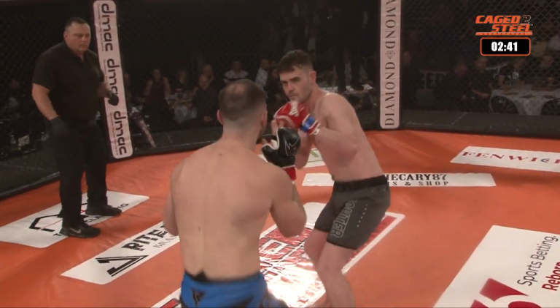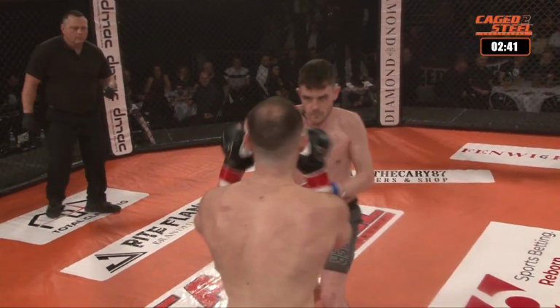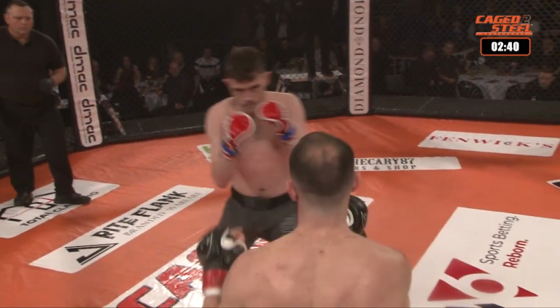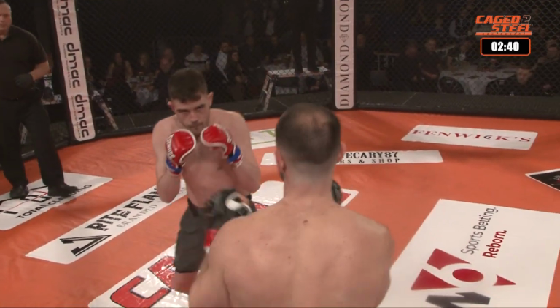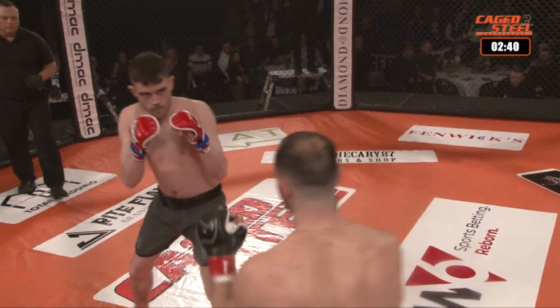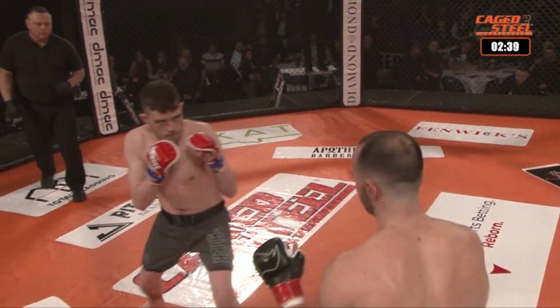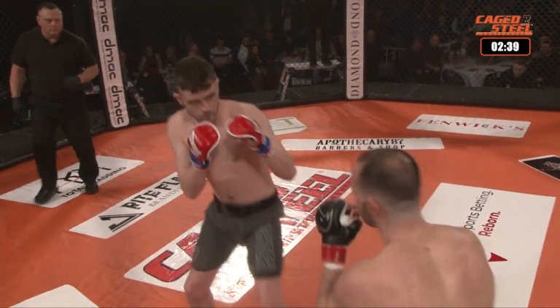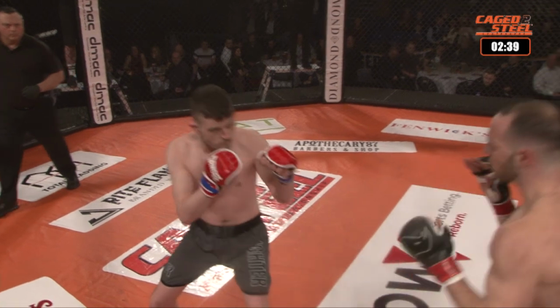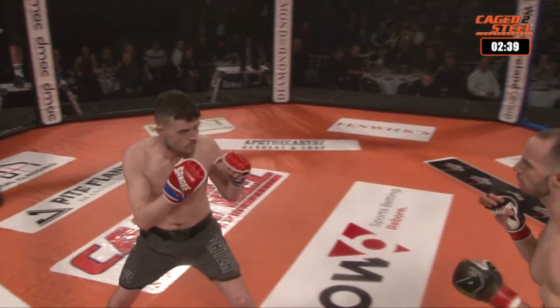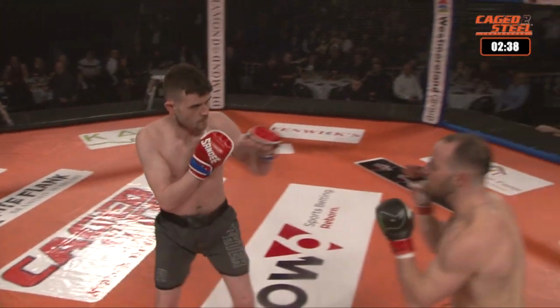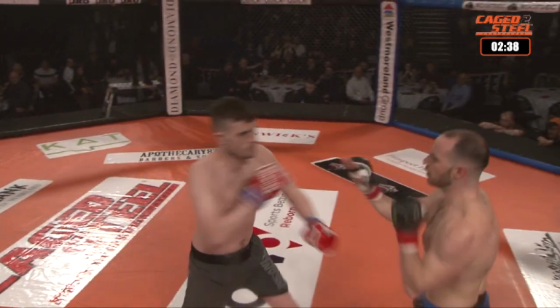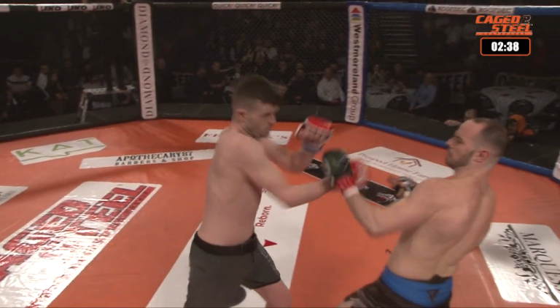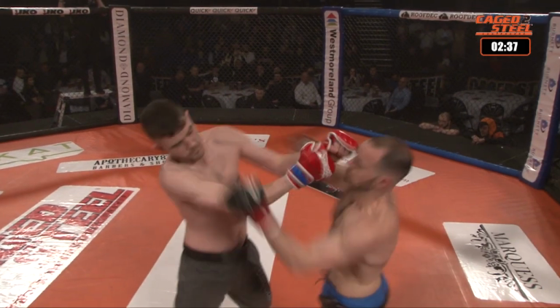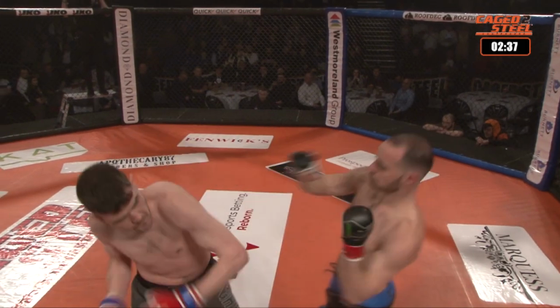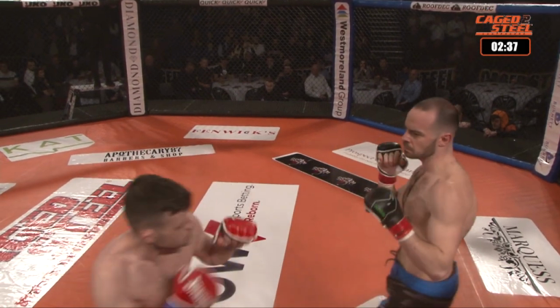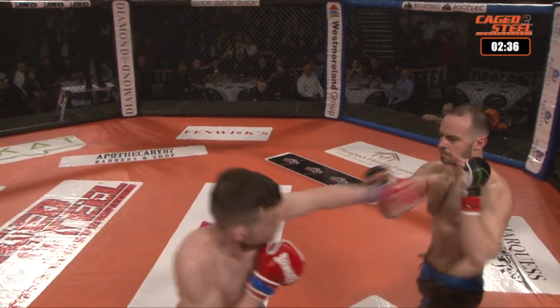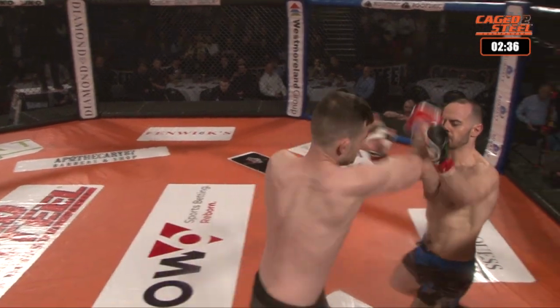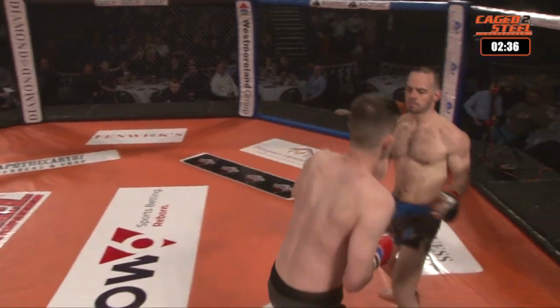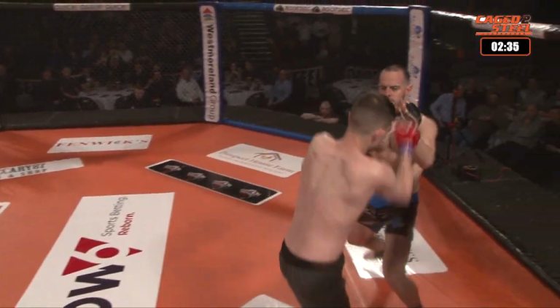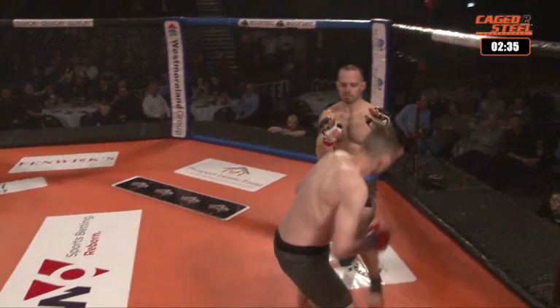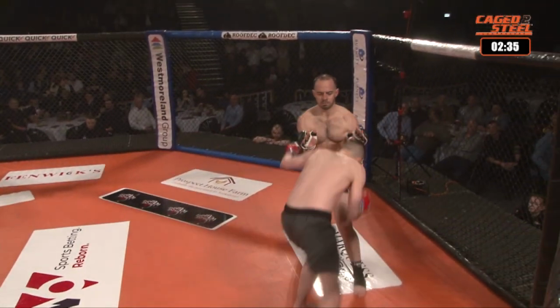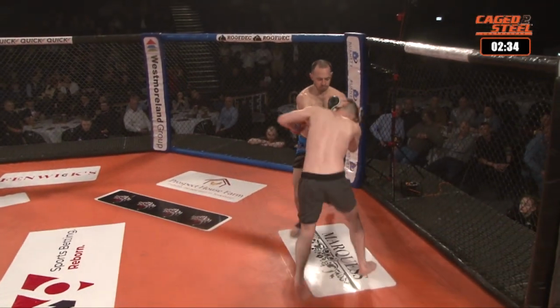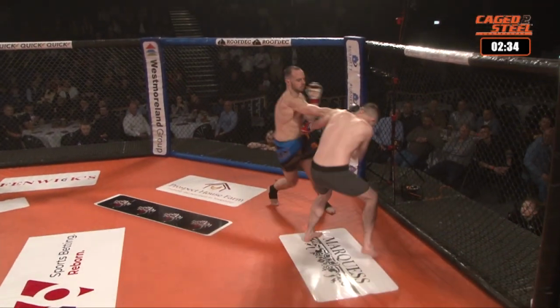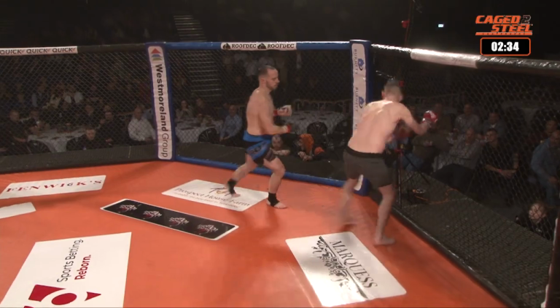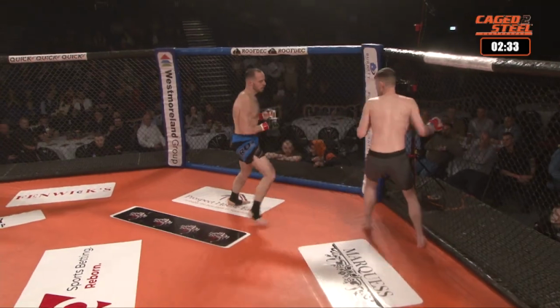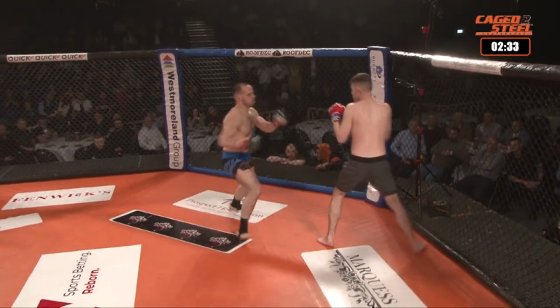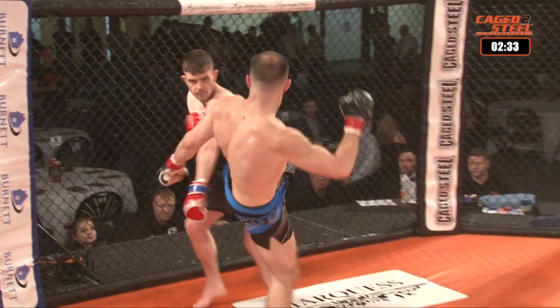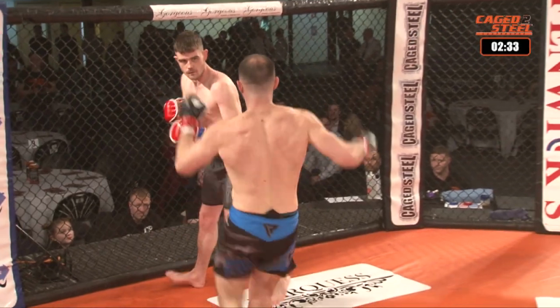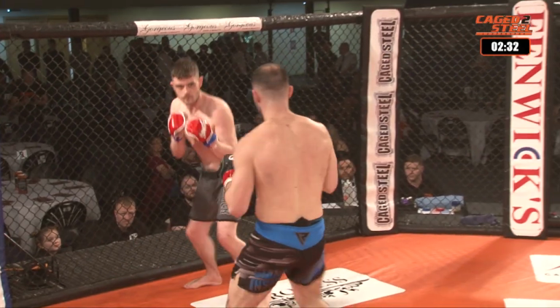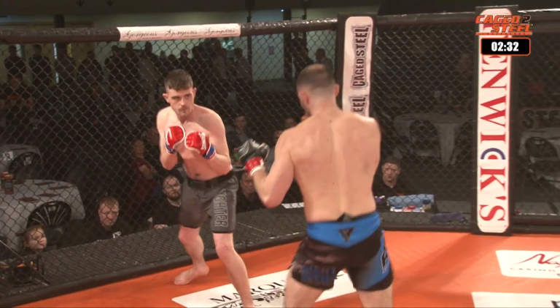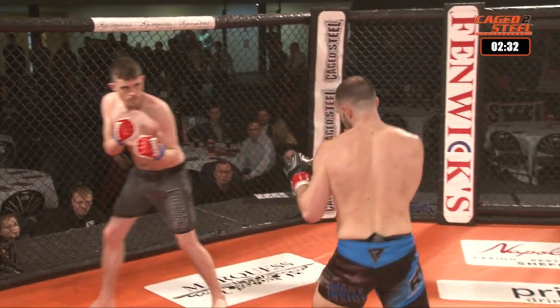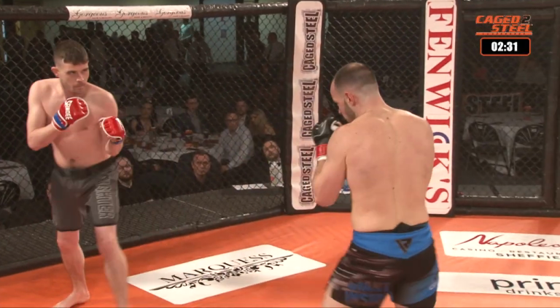Nice inside leg kick by Manley. Knight counters with a jab cross, parrying the shots. He's looking for a takedown, then comes in with a body kick.